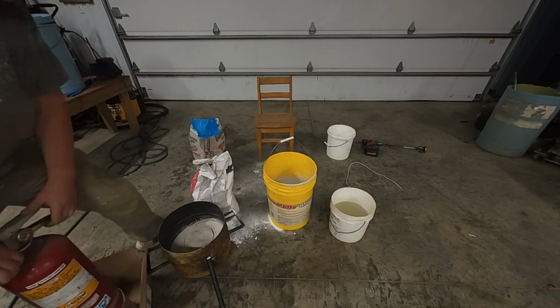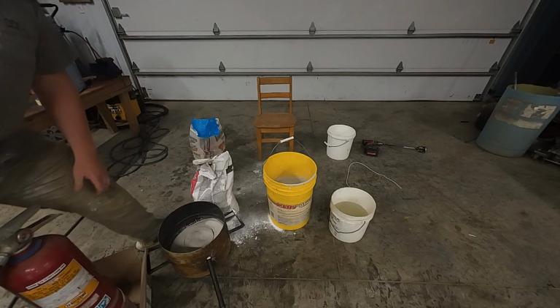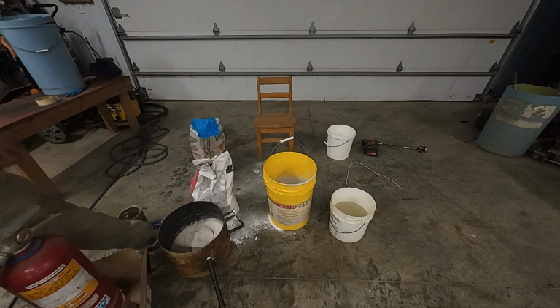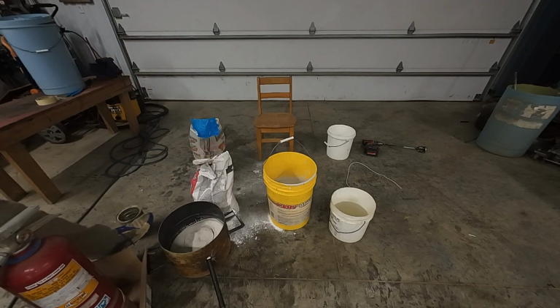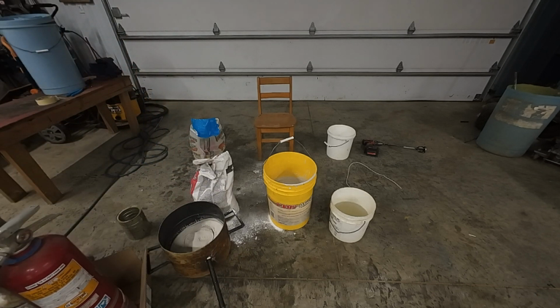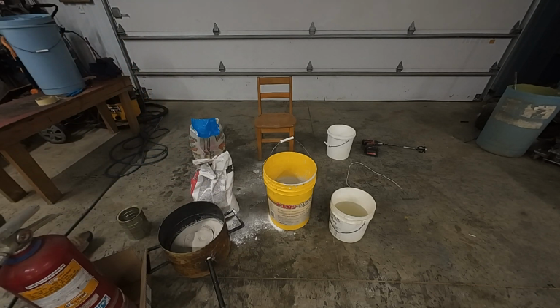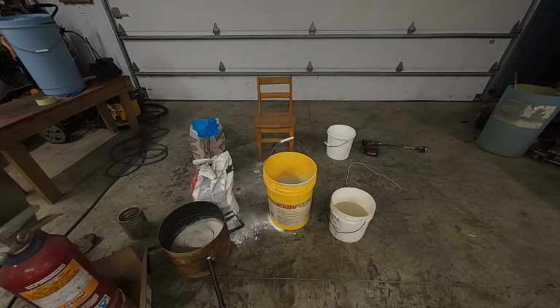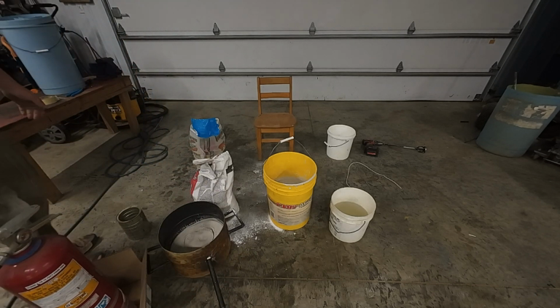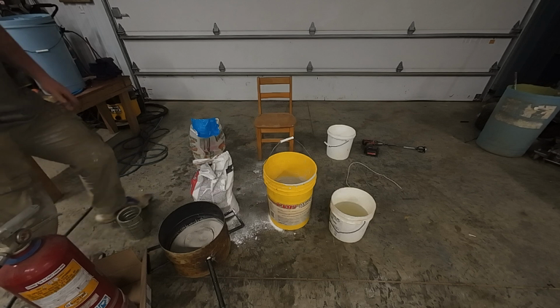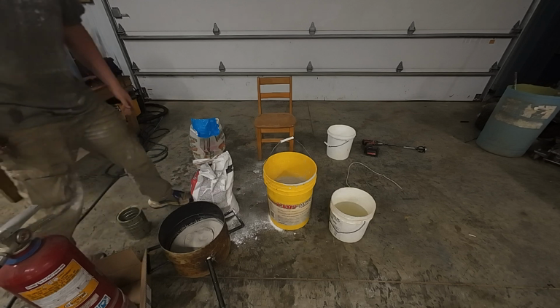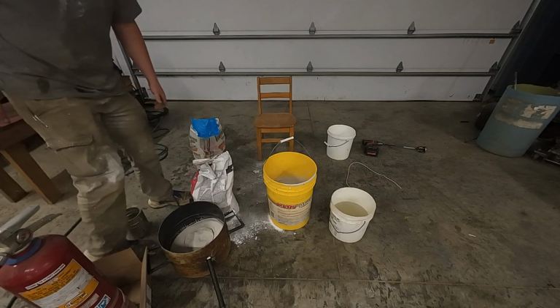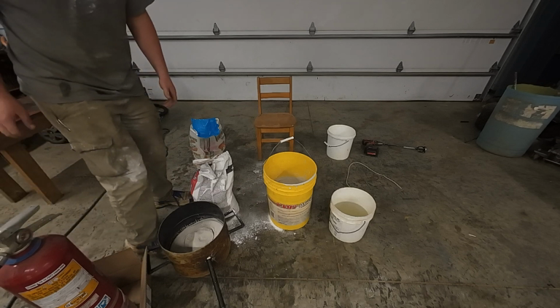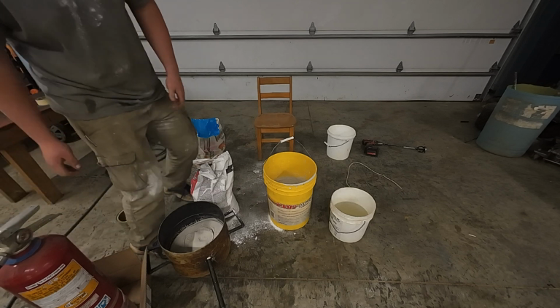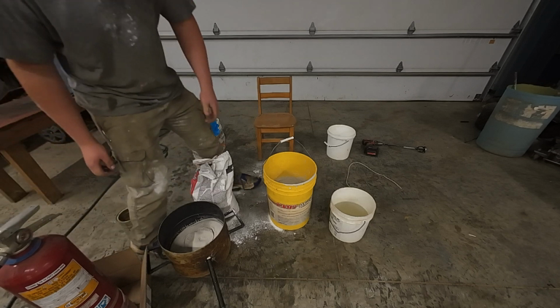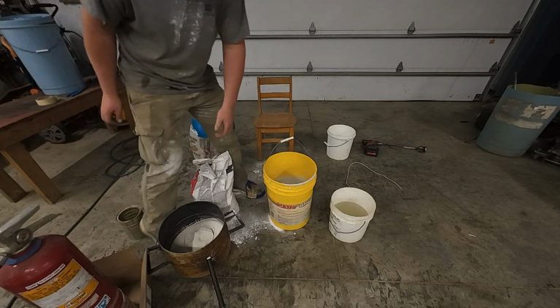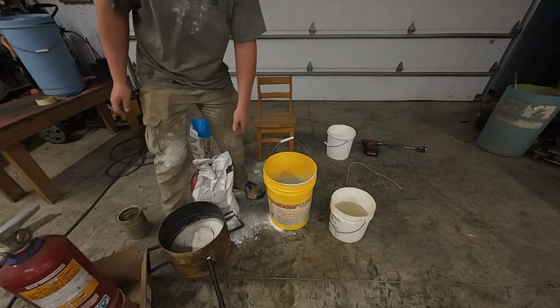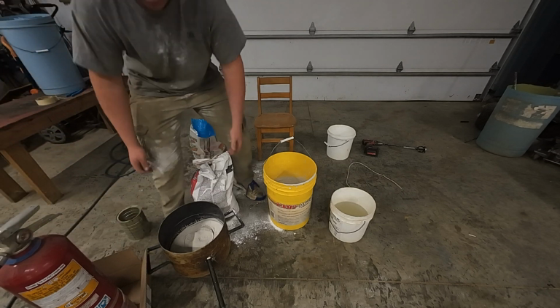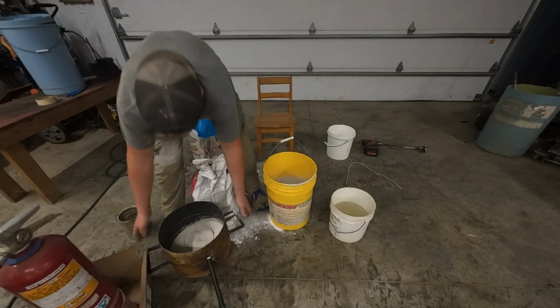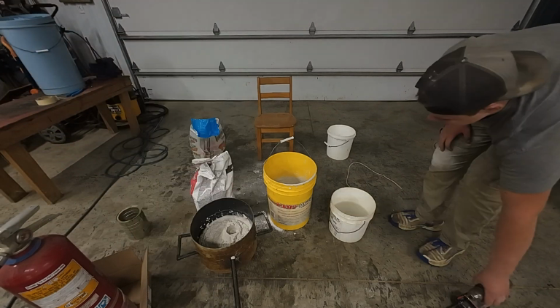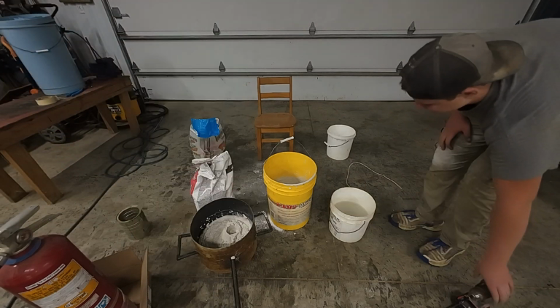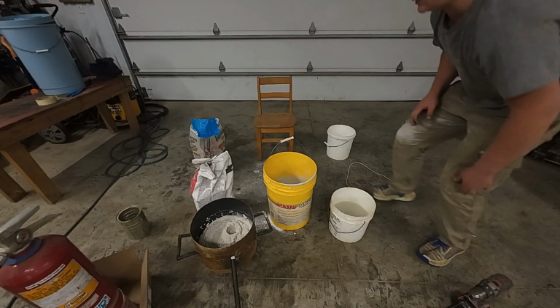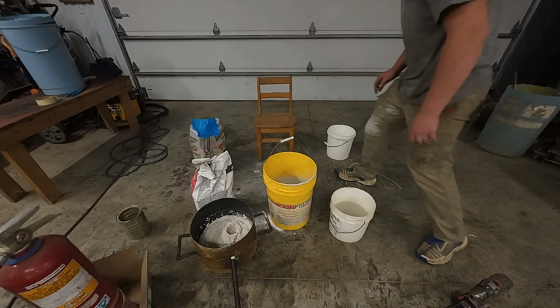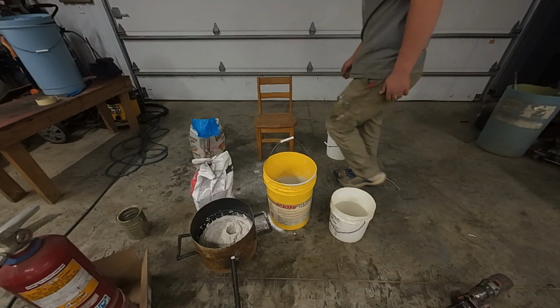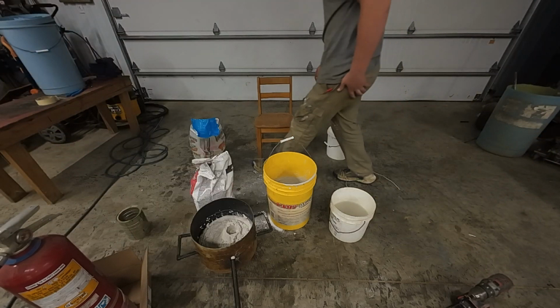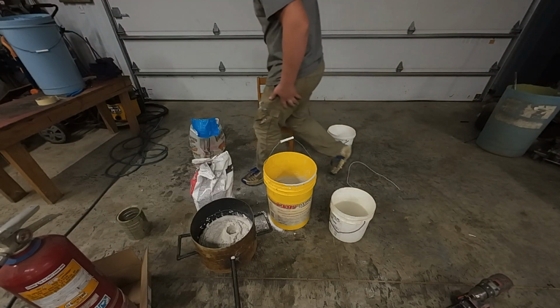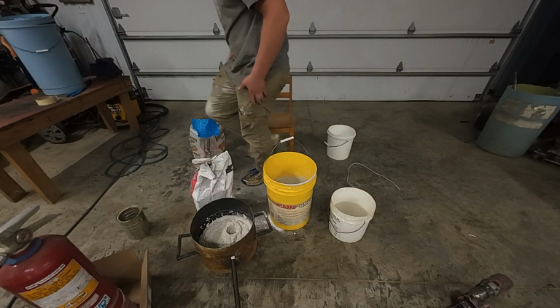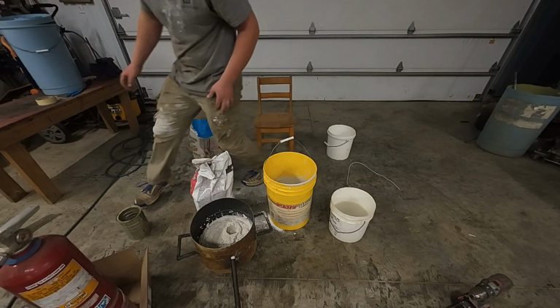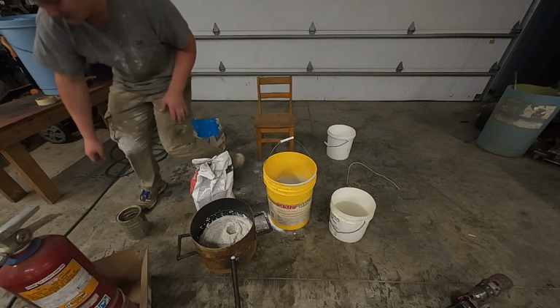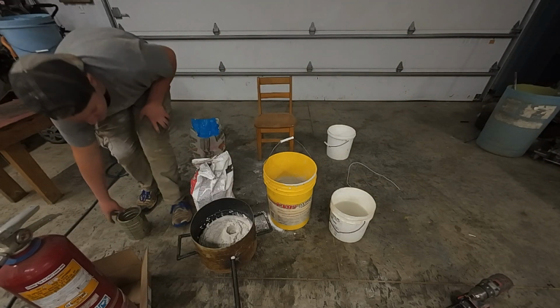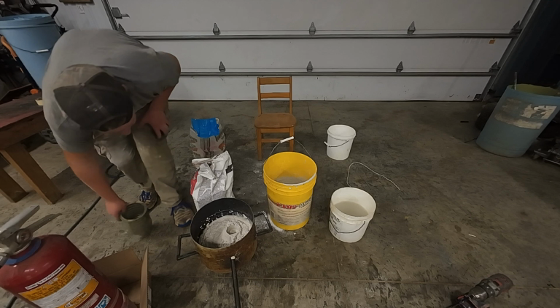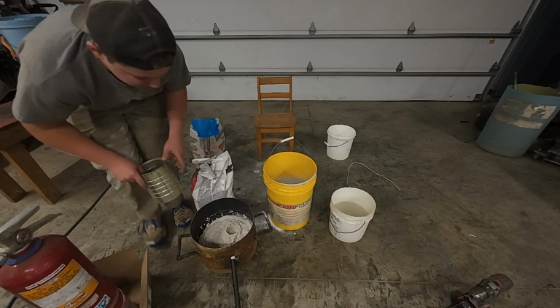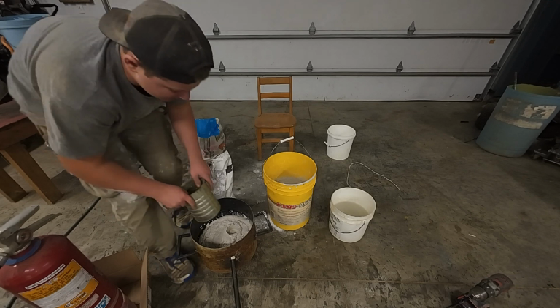It may set up quickly or has a very high suction, so be mindful of that — it sets up extremely fast.